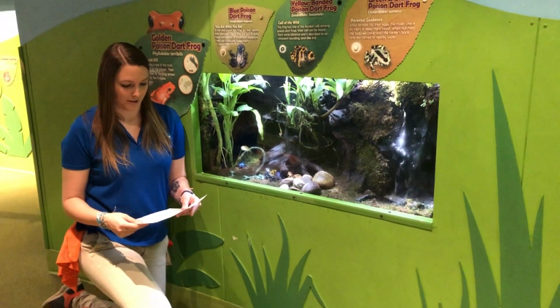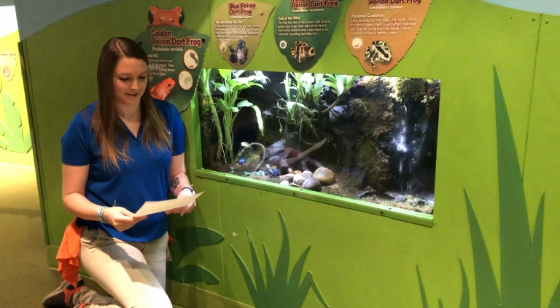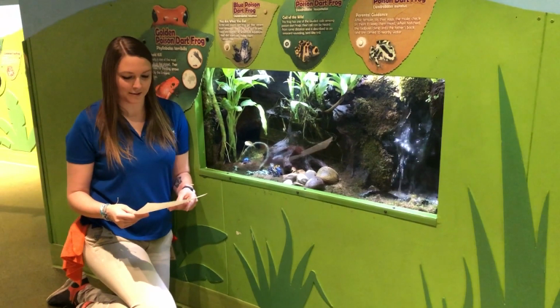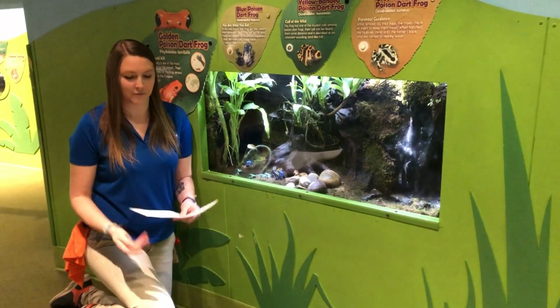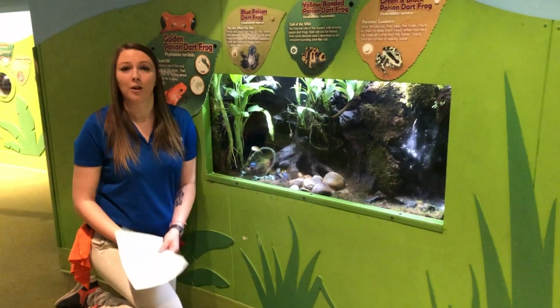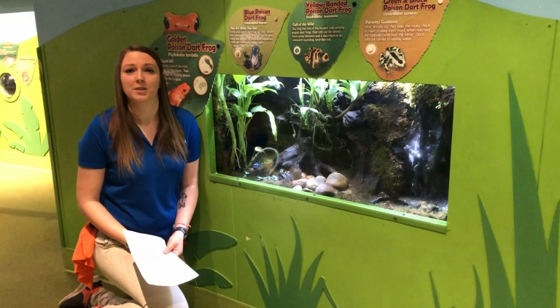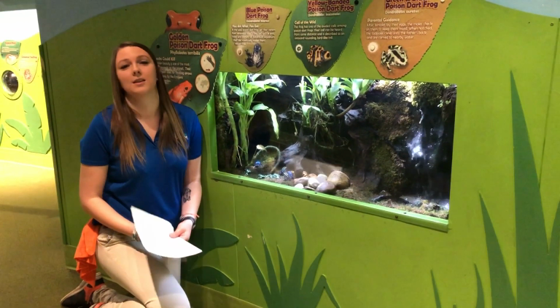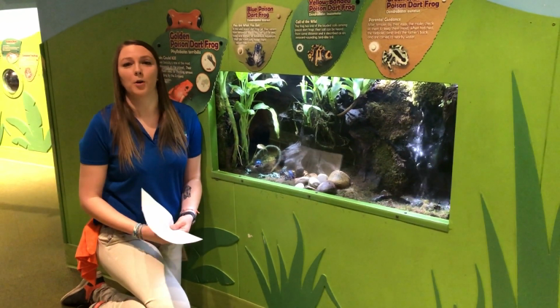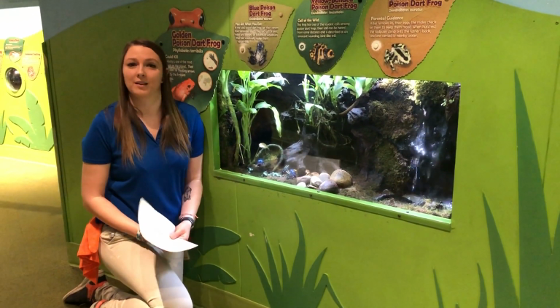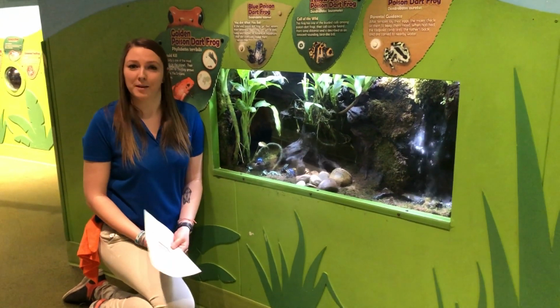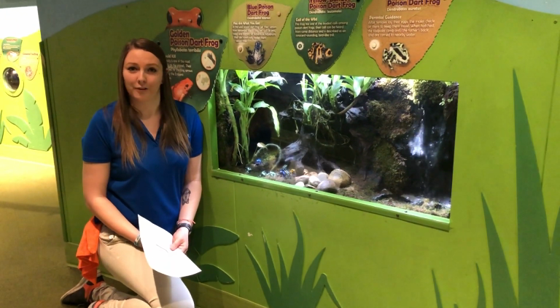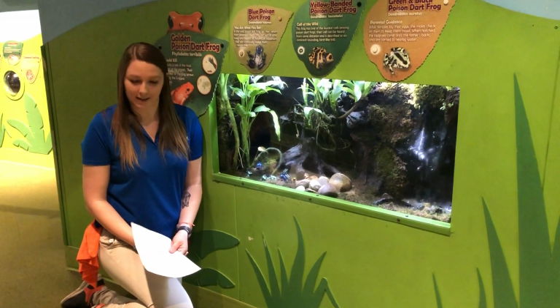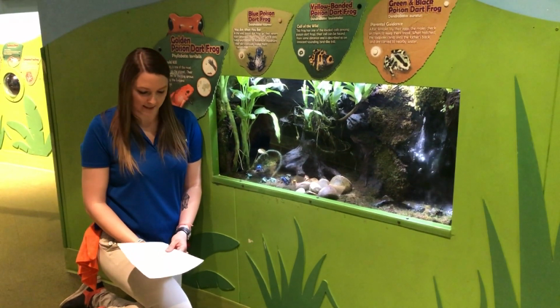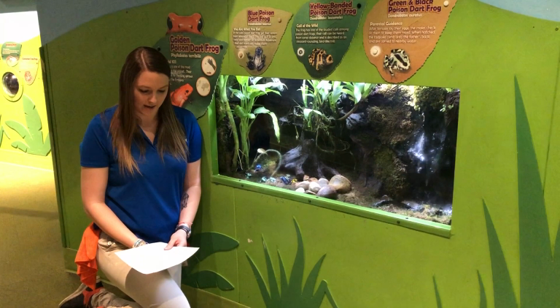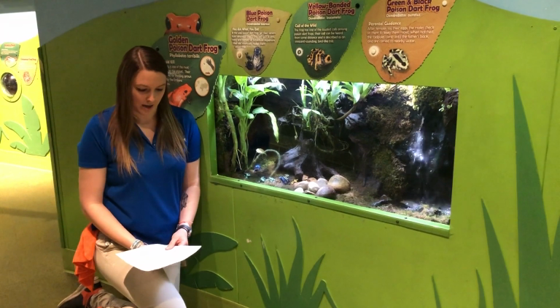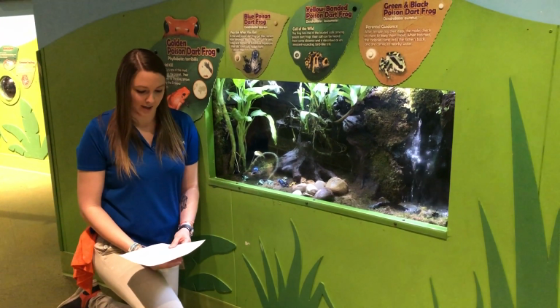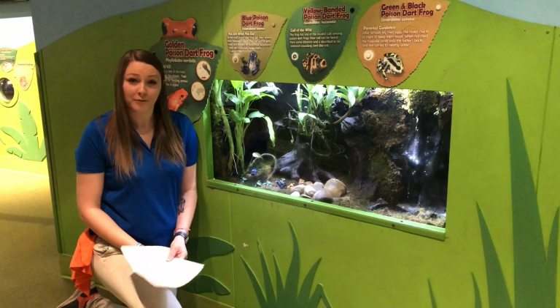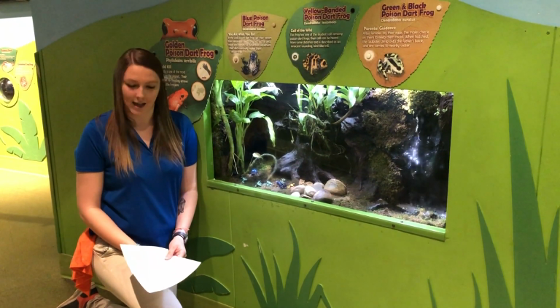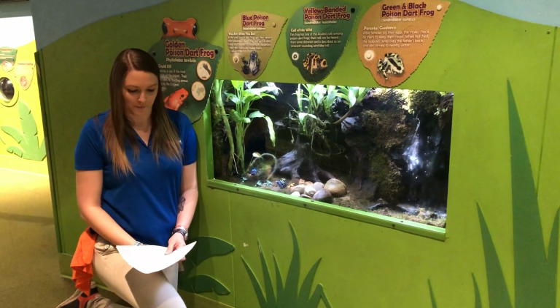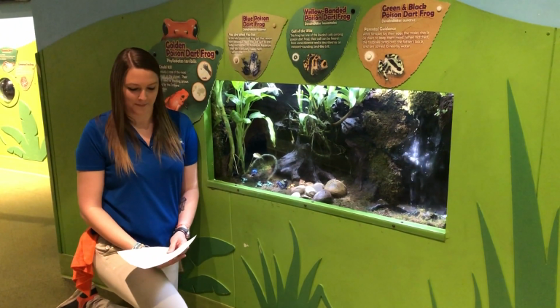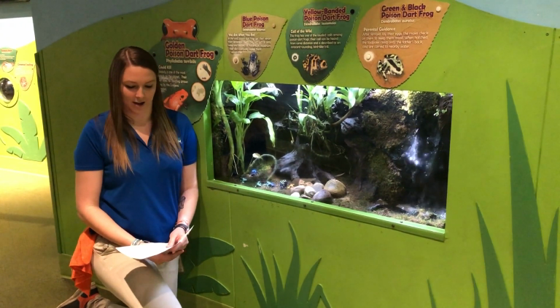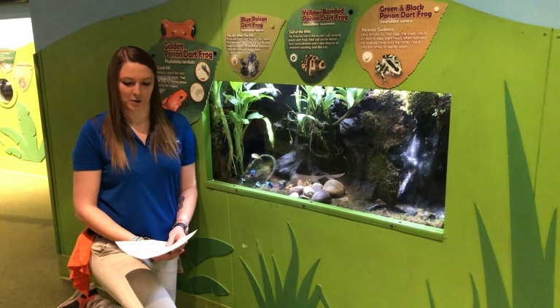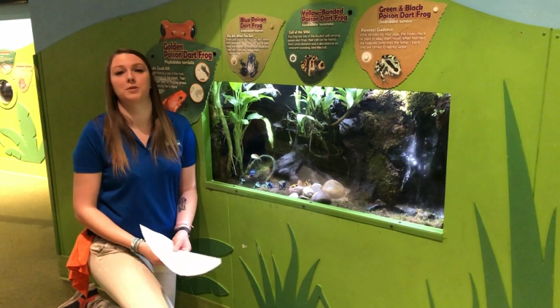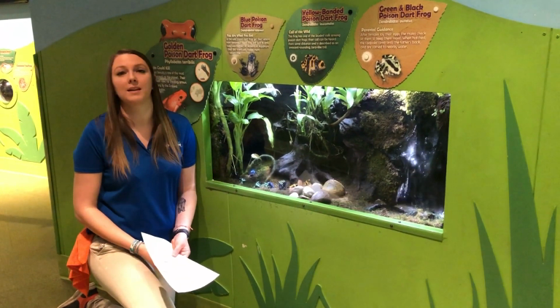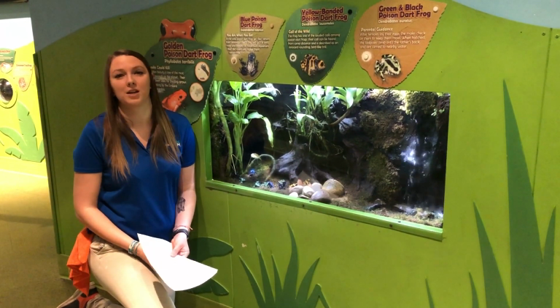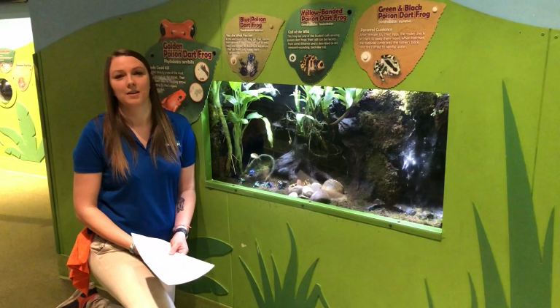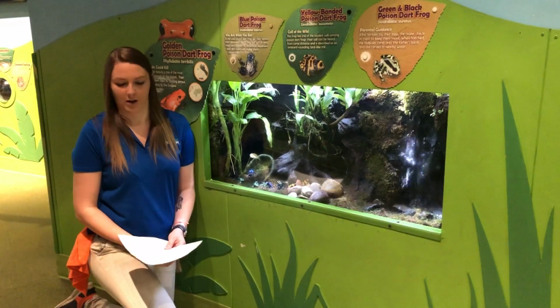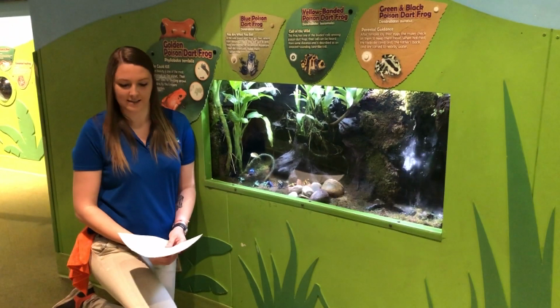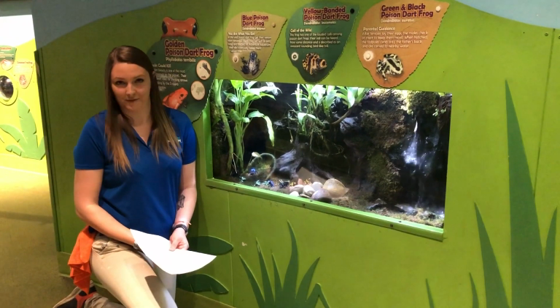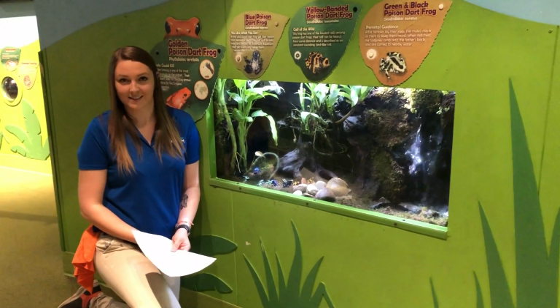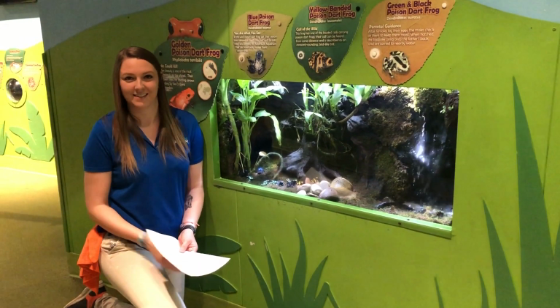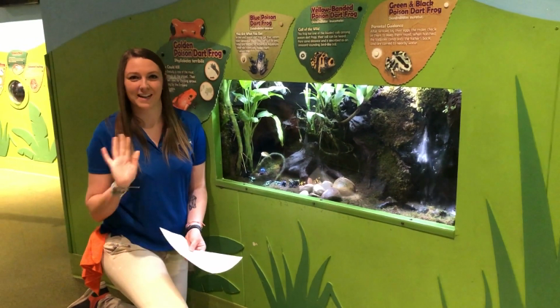Thank you so much for all of your questions. We hope you learned a little bit about our frogs today. Join us Friday at 12 p.m. on Adventure Aquarium social media channels for our stingray feedings. Bye guys!